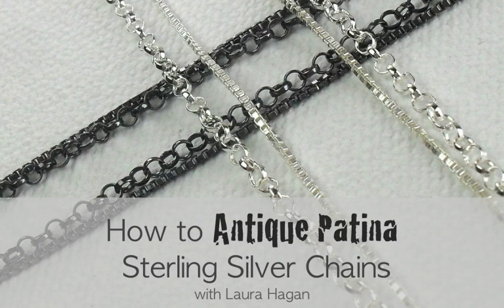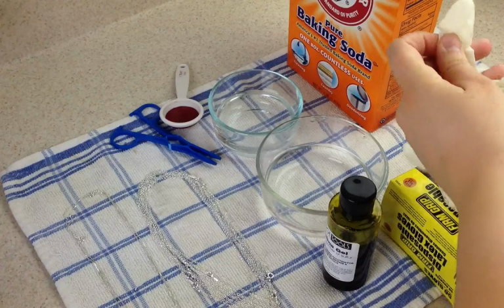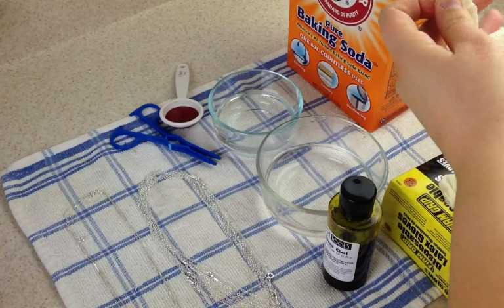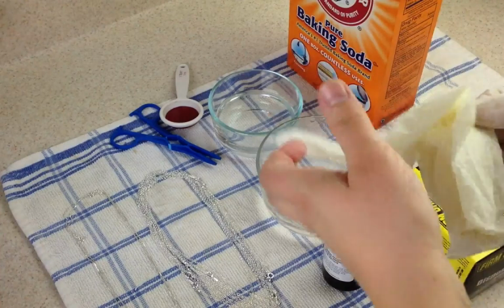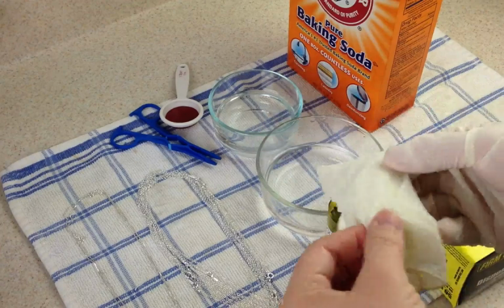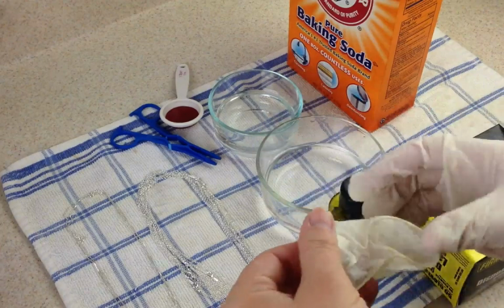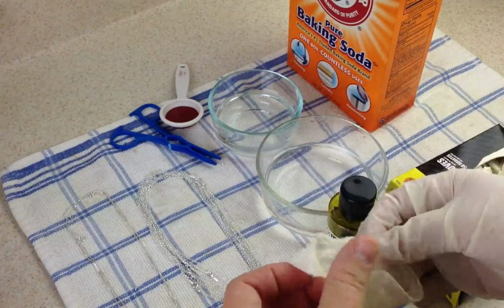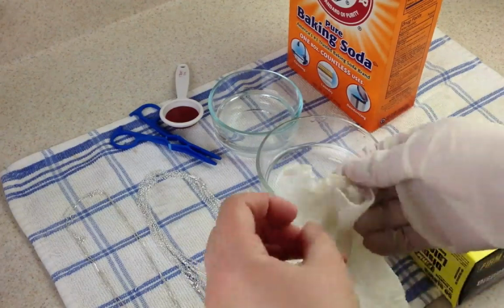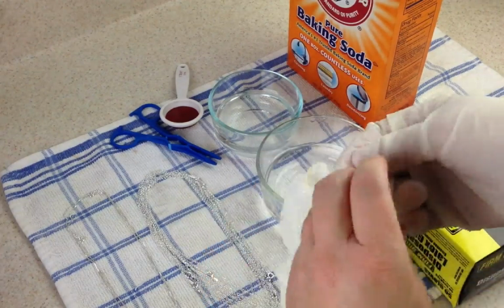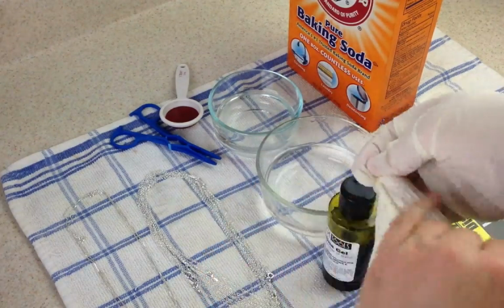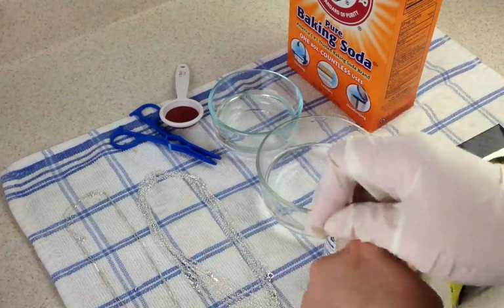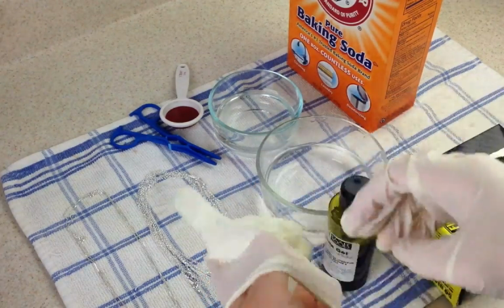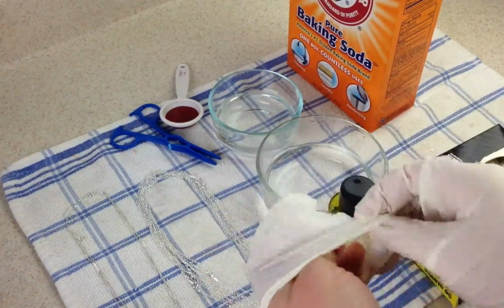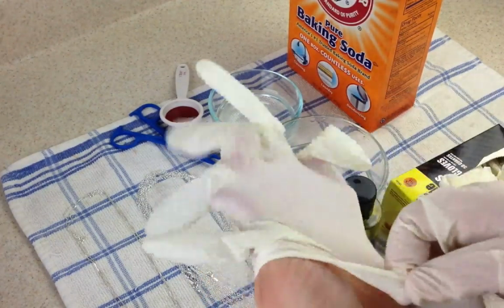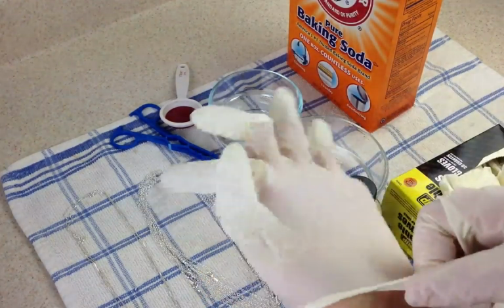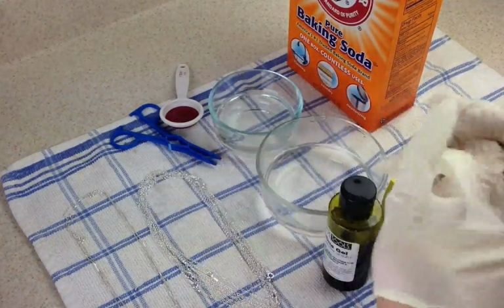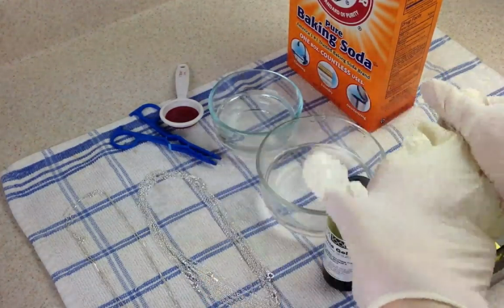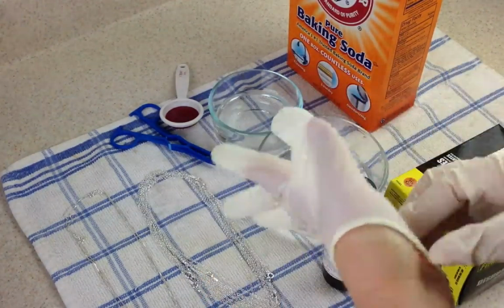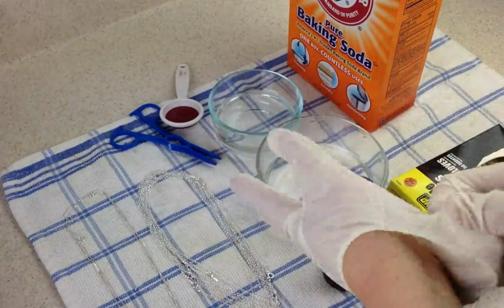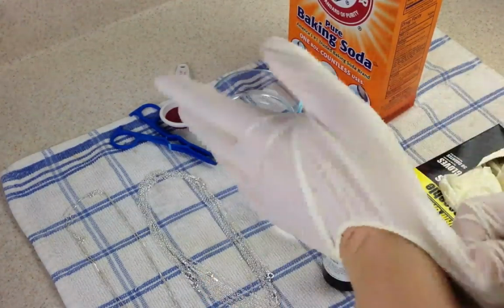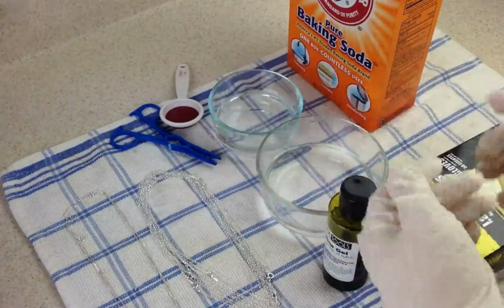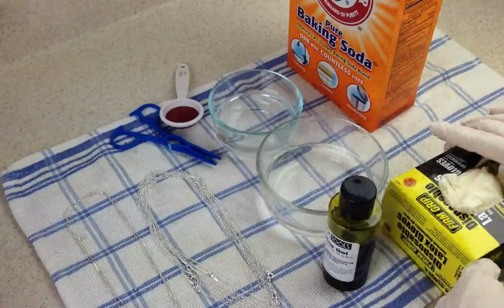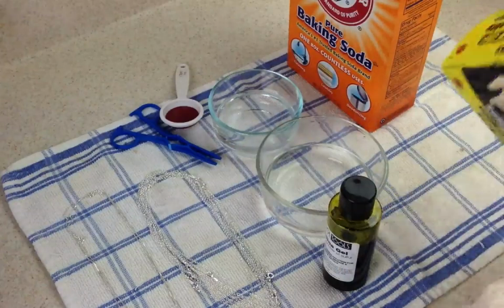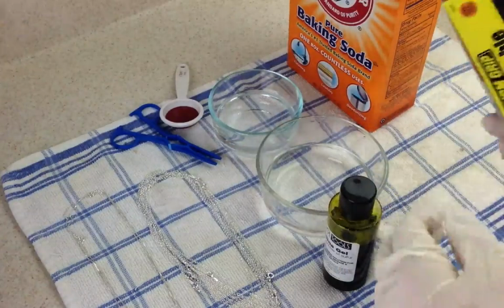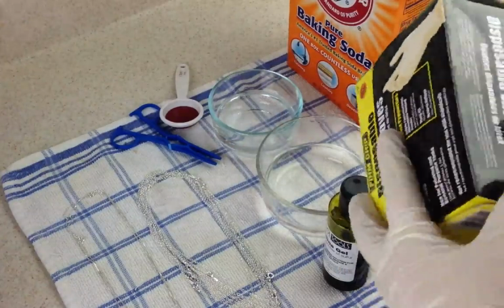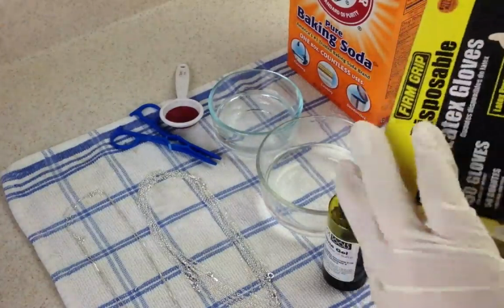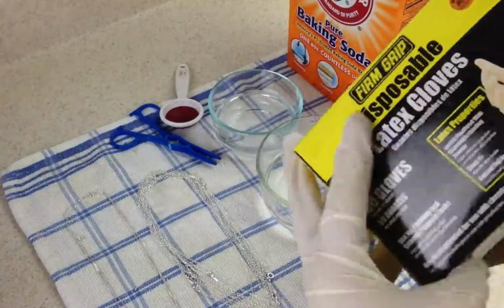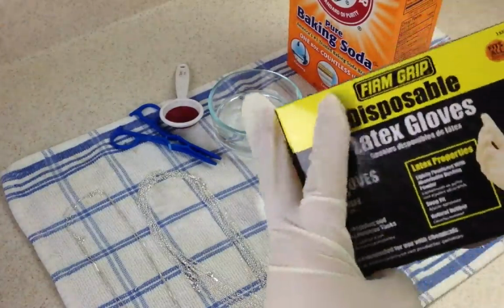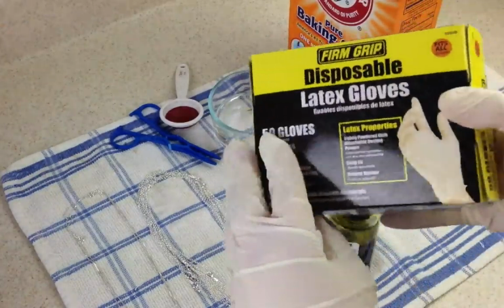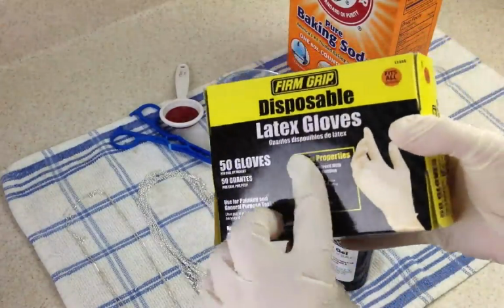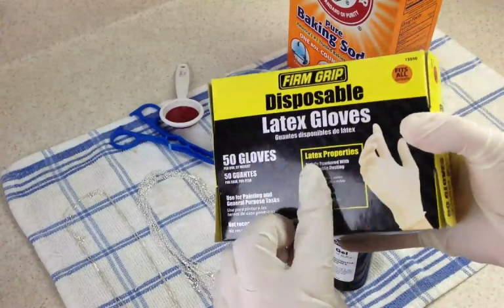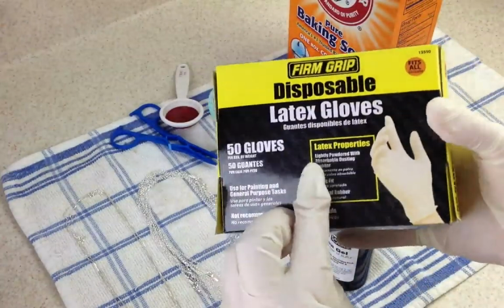The first thing you want to do is to wear some gloves. The gloves that I'm wearing are just a basic latex glove that you can buy from Walmart or your local shop.